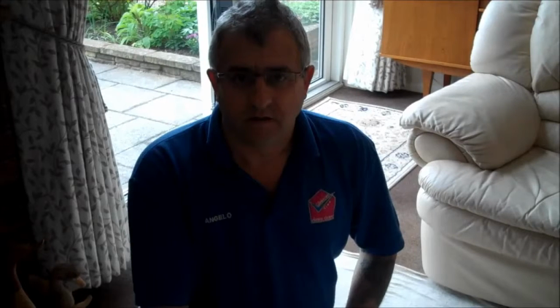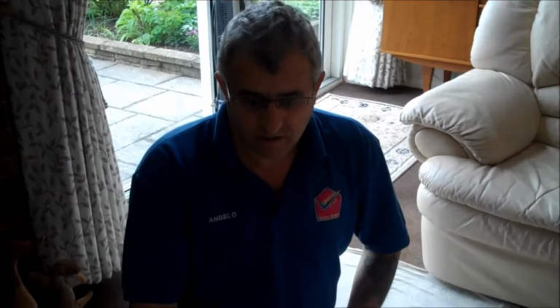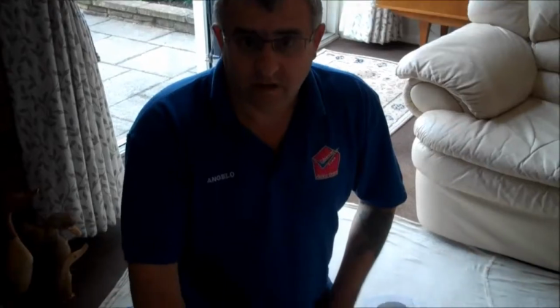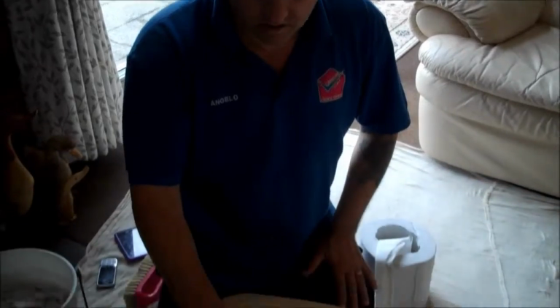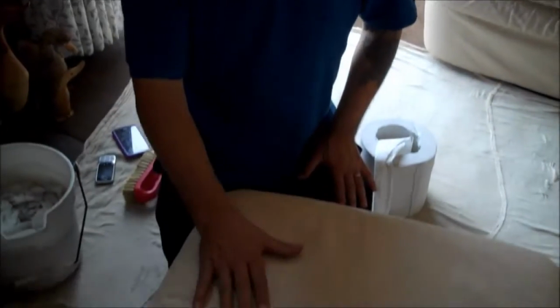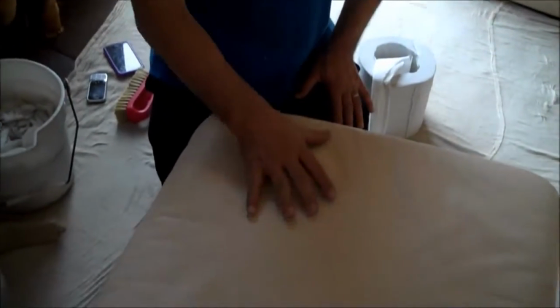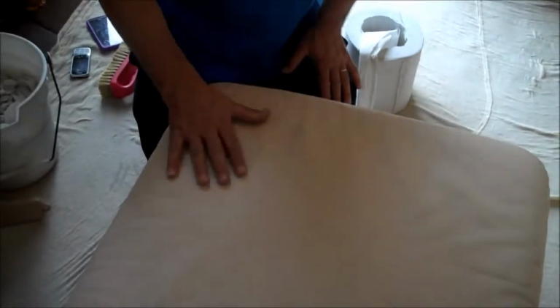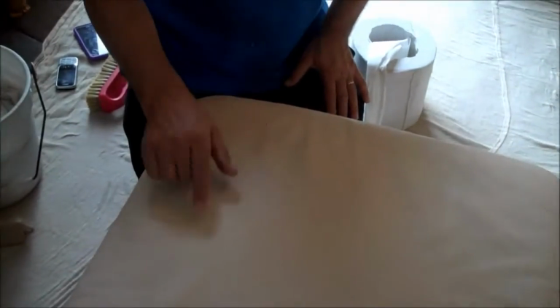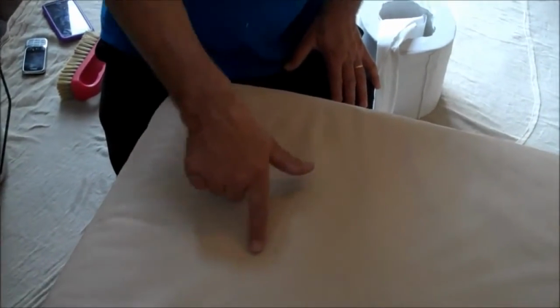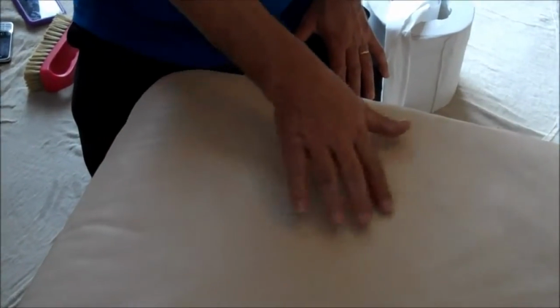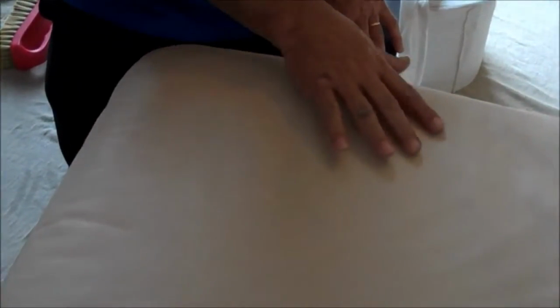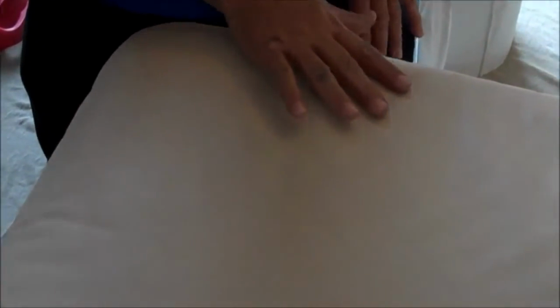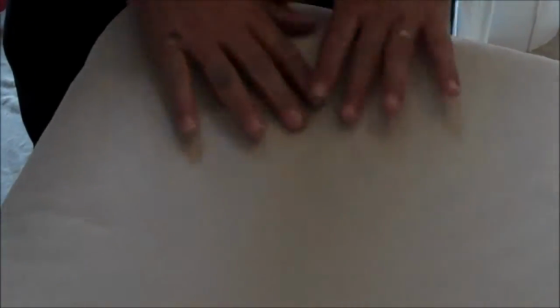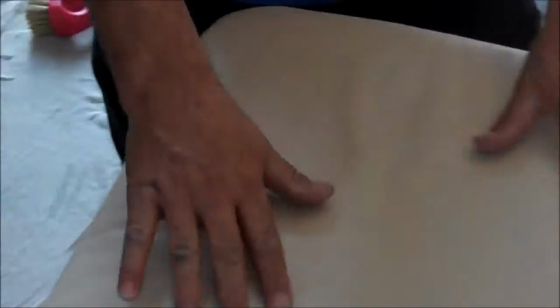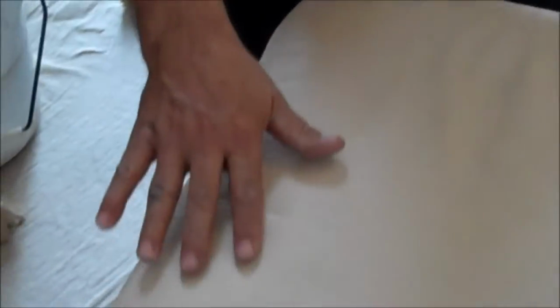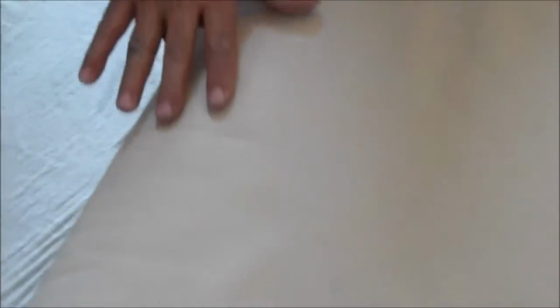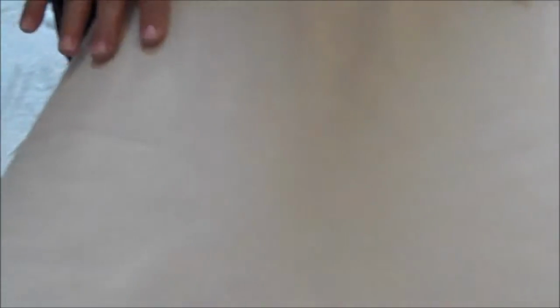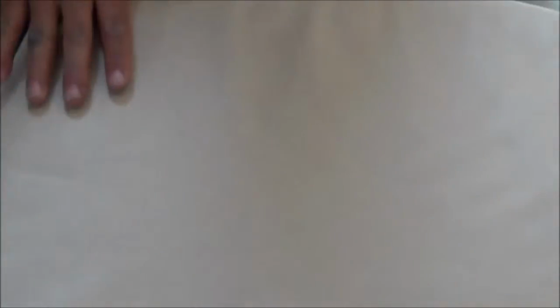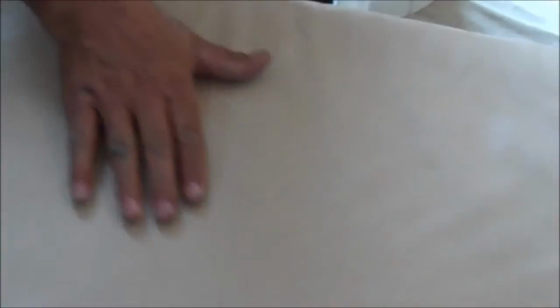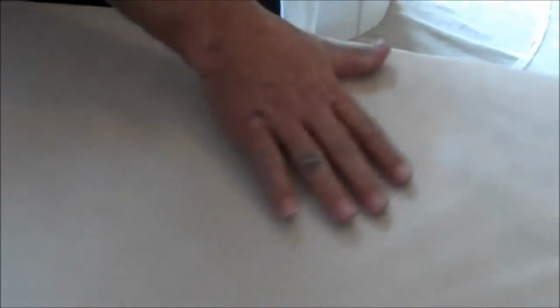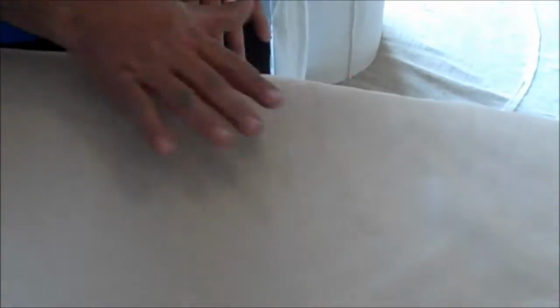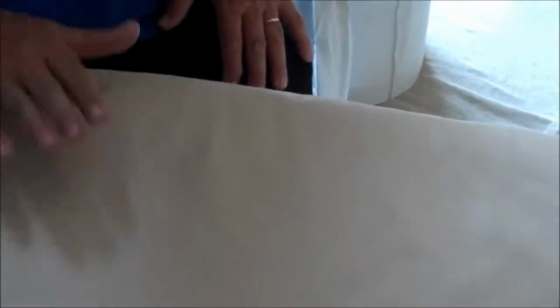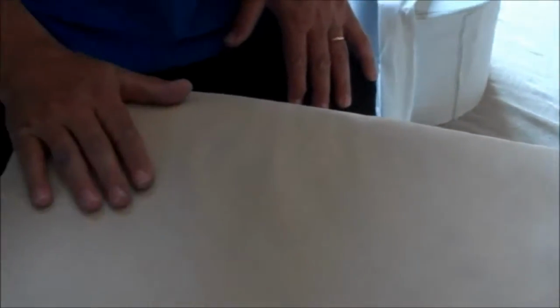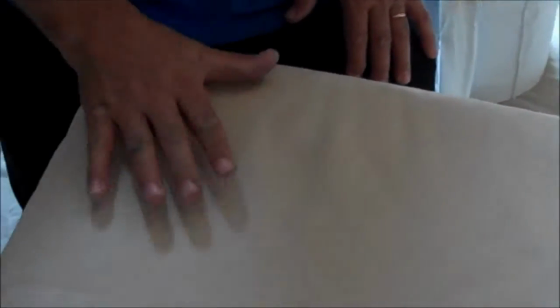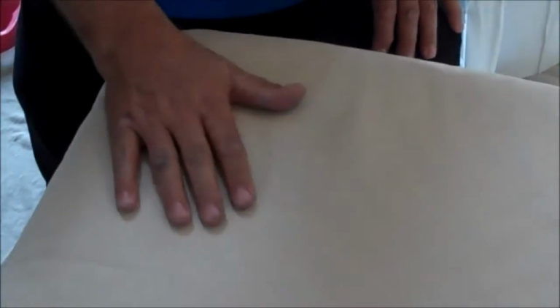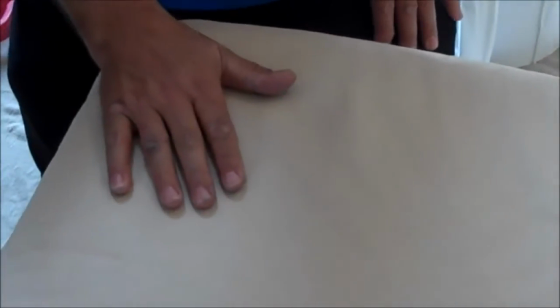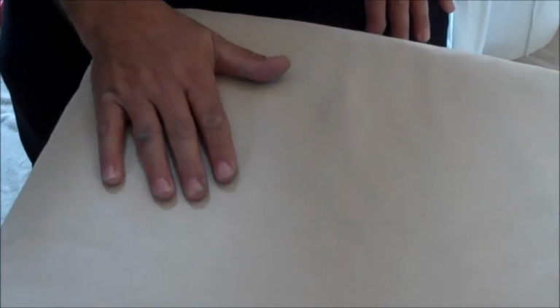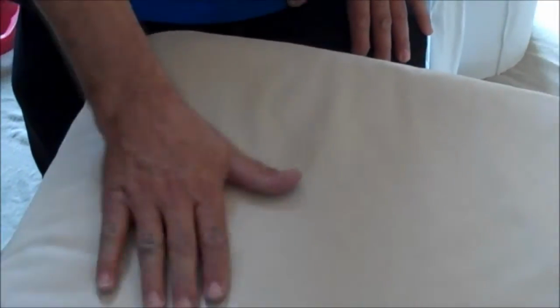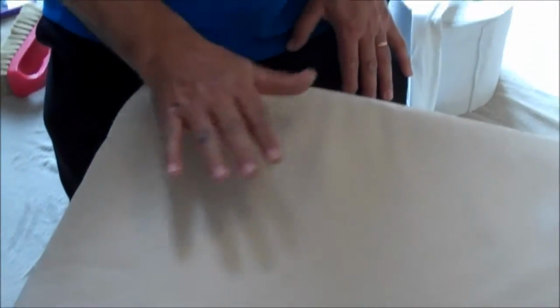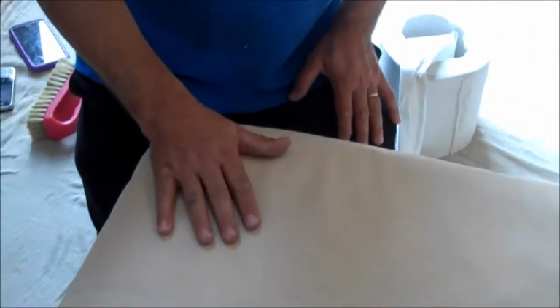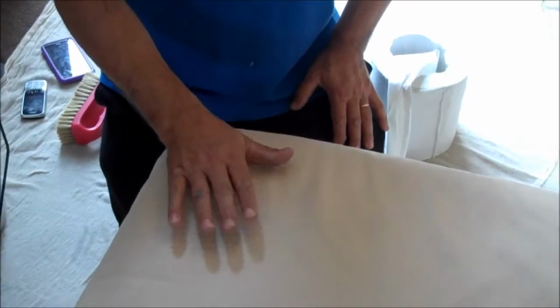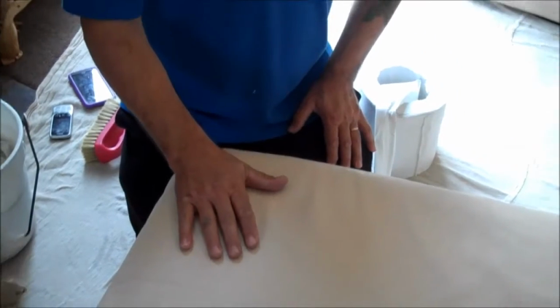This is the booth we just finished. Let's see what it looks like now — it looks like brand new. And this is it, it's nice and ready to put the protect on it.